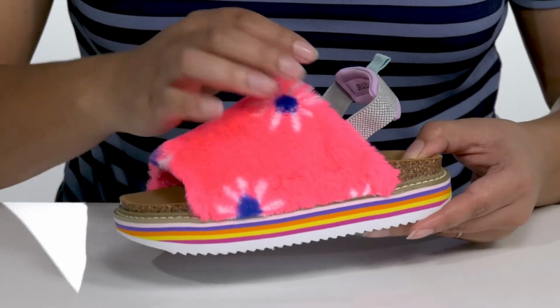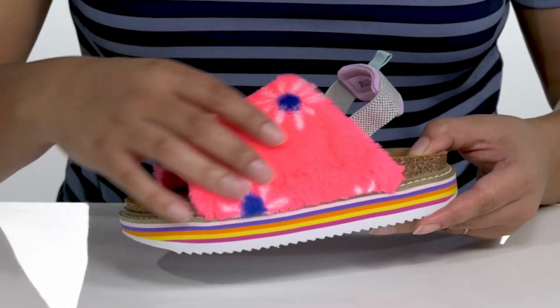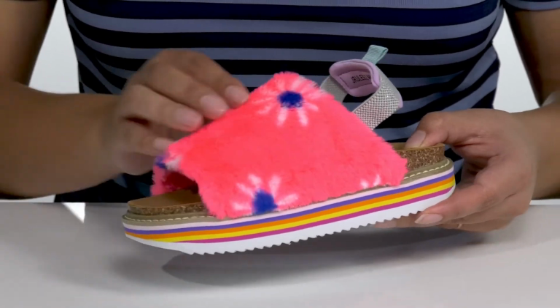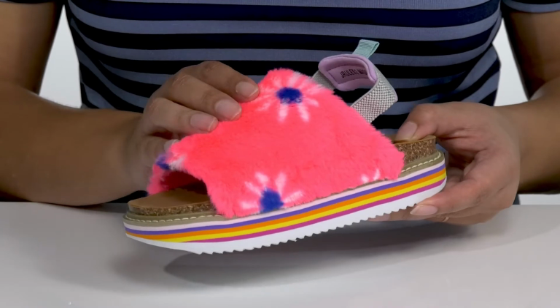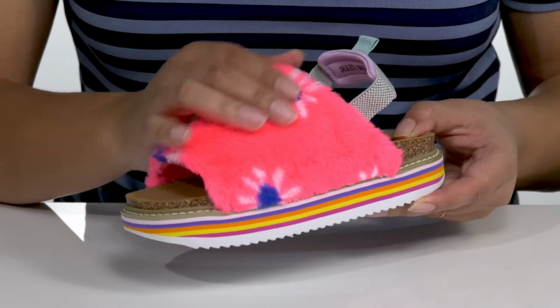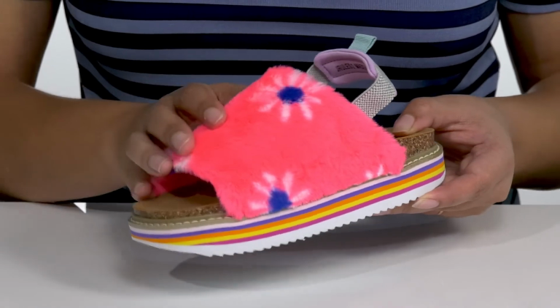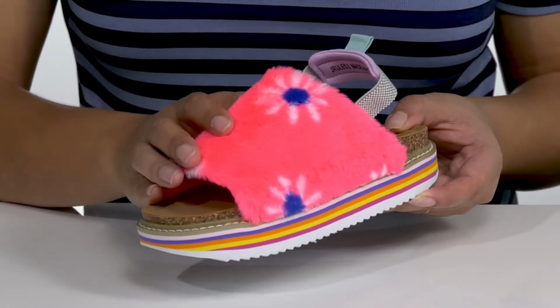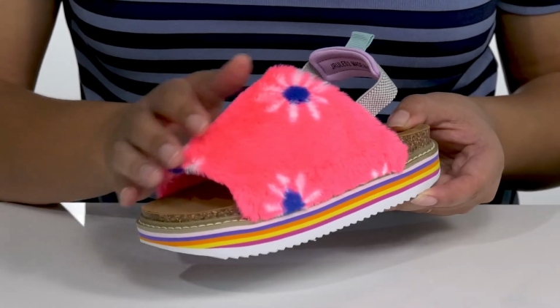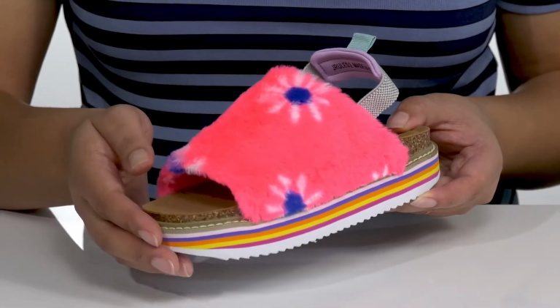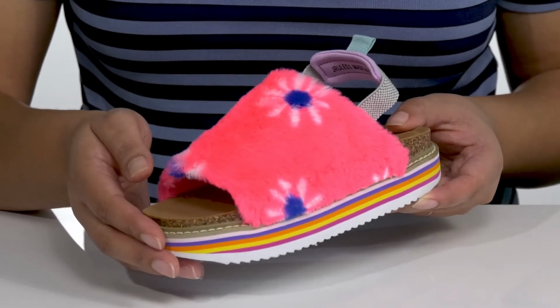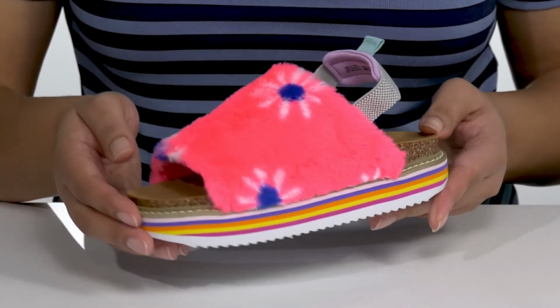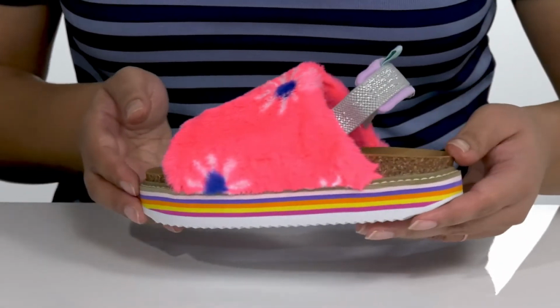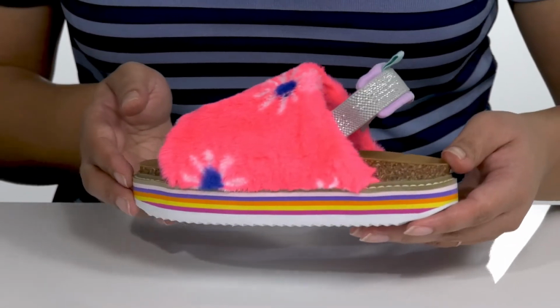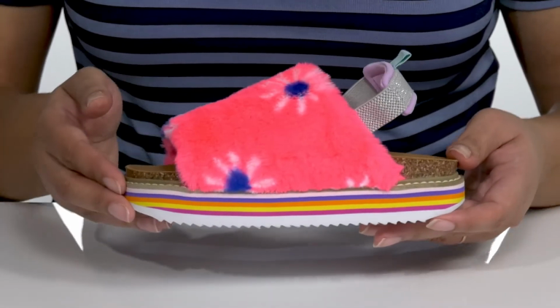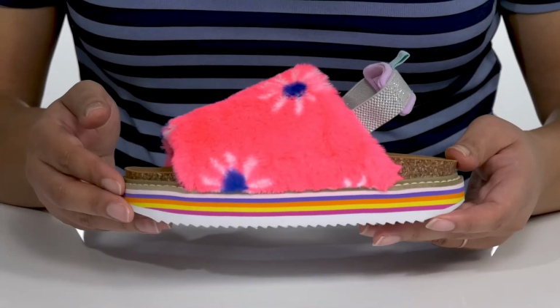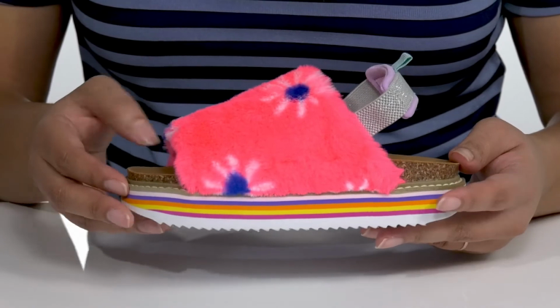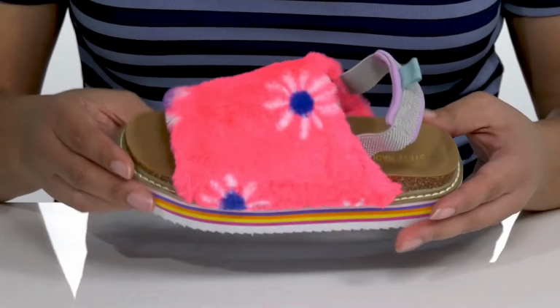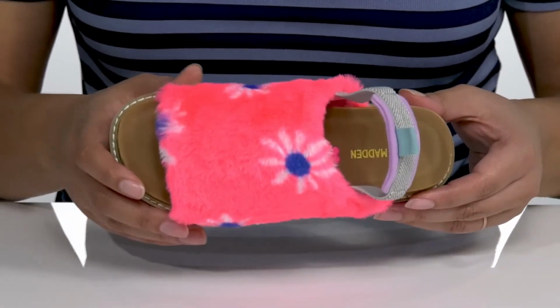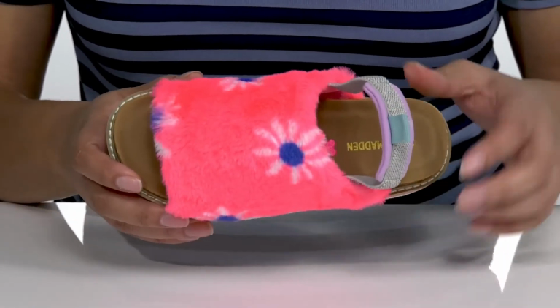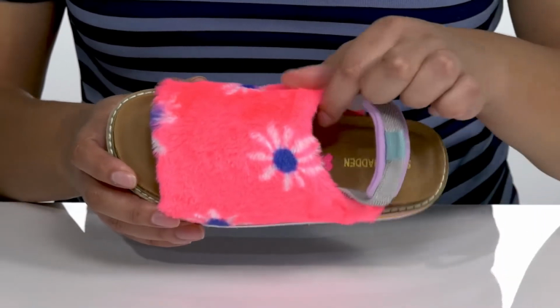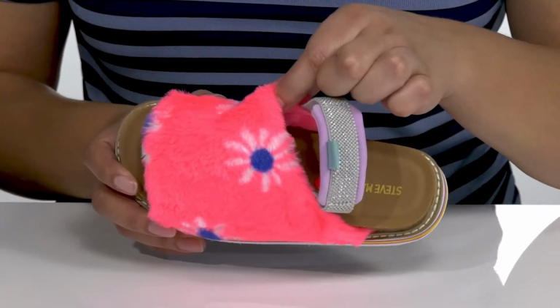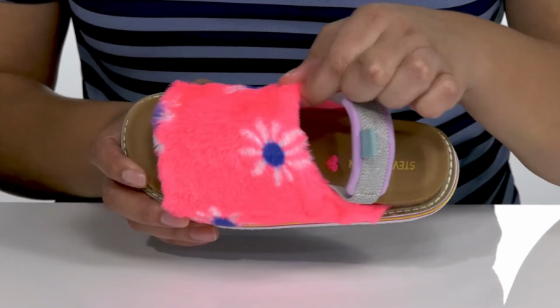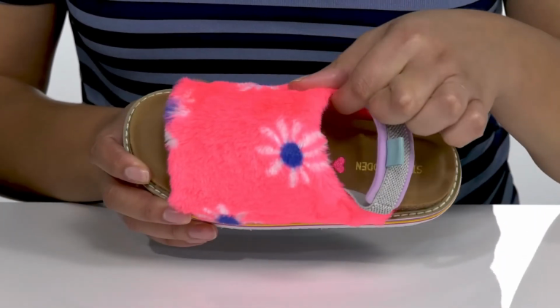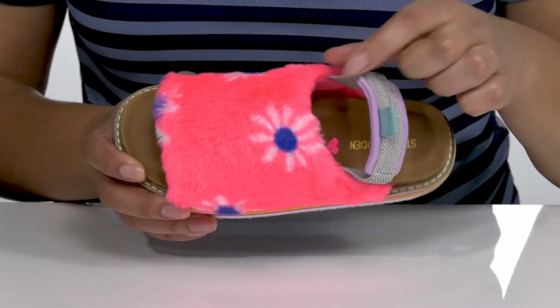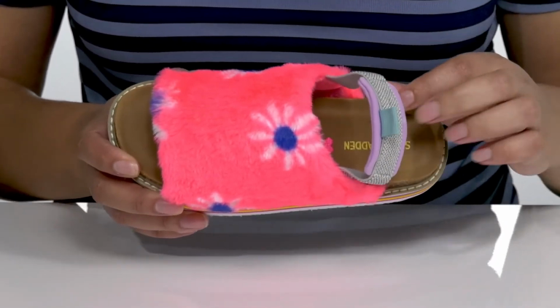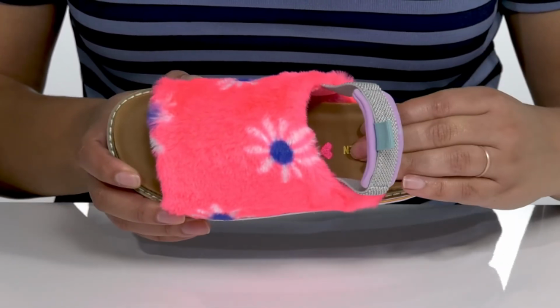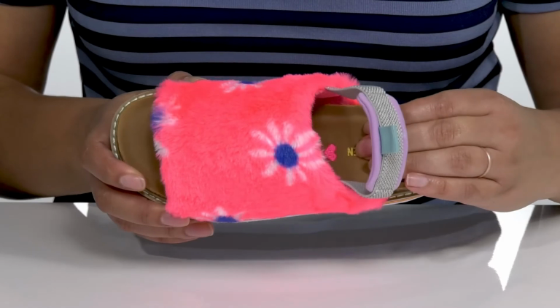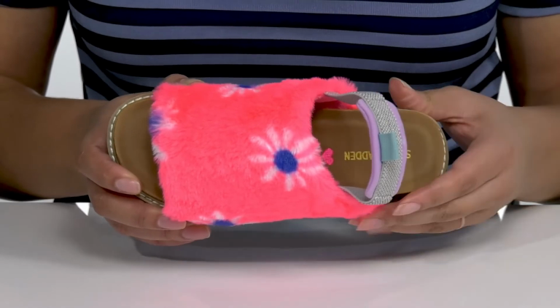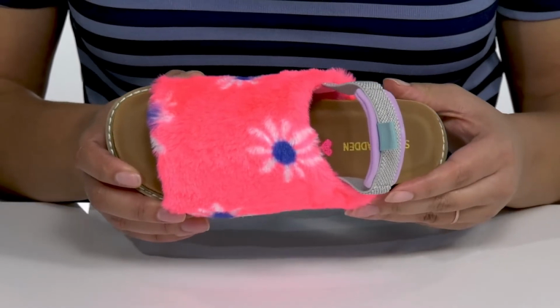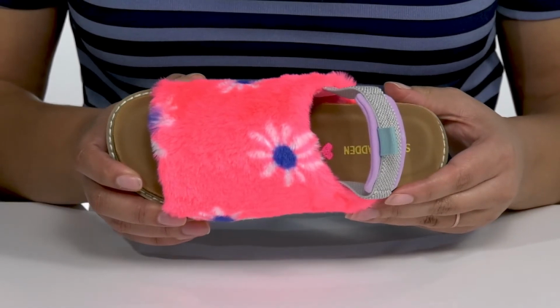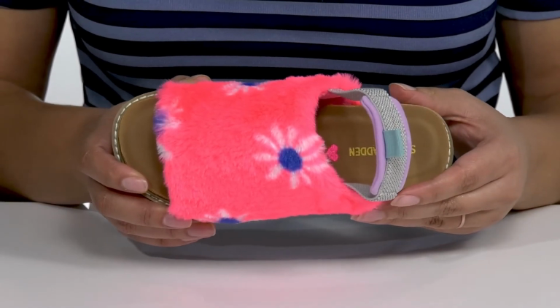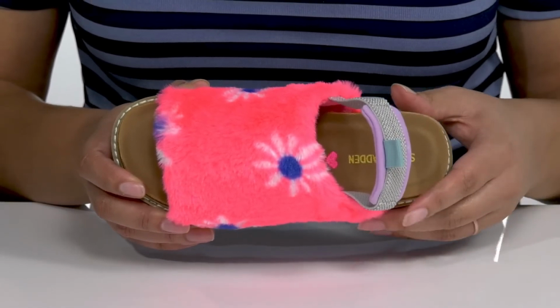The upper is lined with faux fur that has a colorful floral print, giving it some fun that'll go with many different summer outfits. Inside, there is that same faux fur lining that feels great against the skin, with a cushioned footbed to keep them comfortable all day.